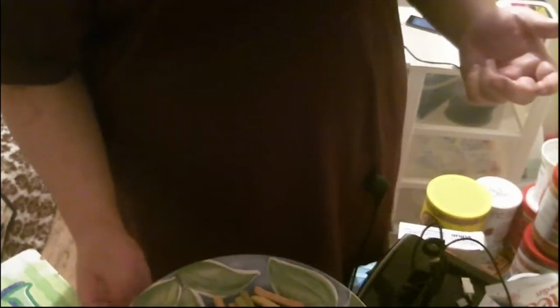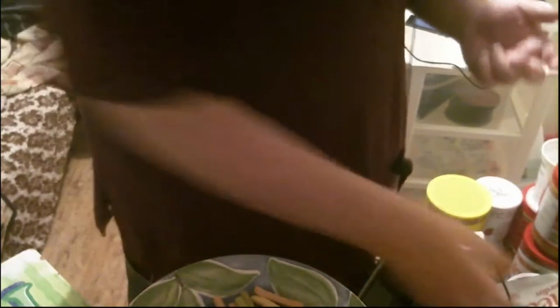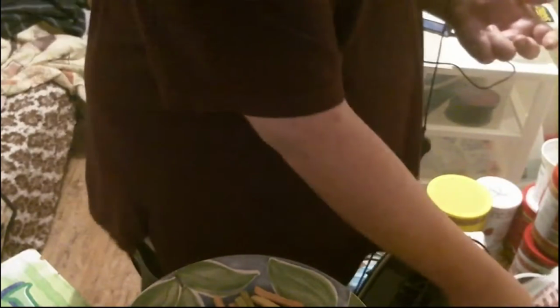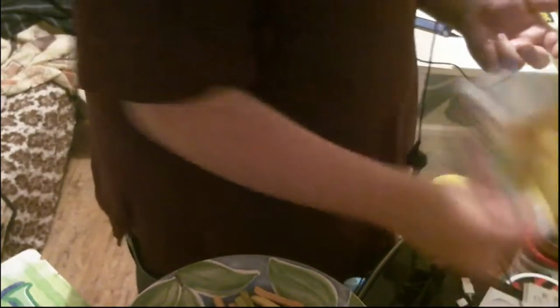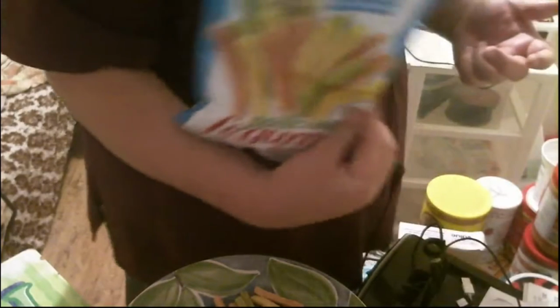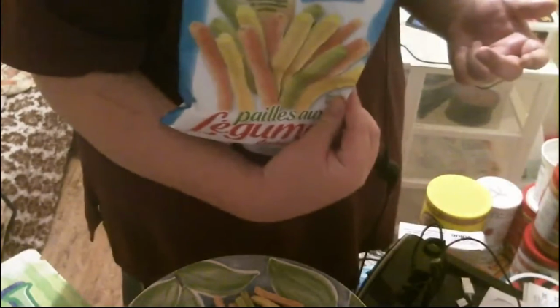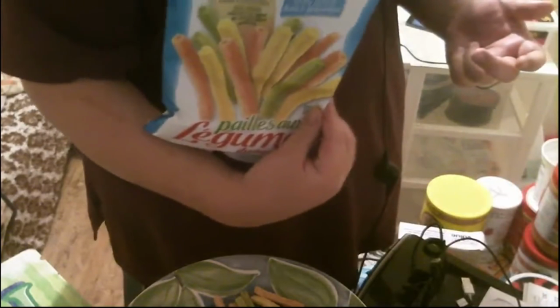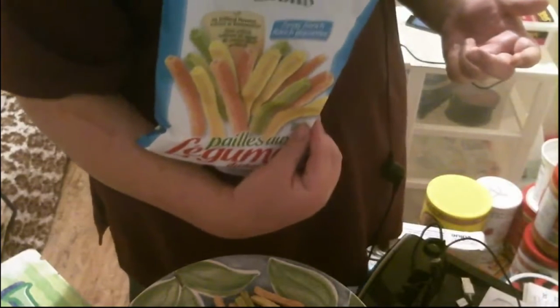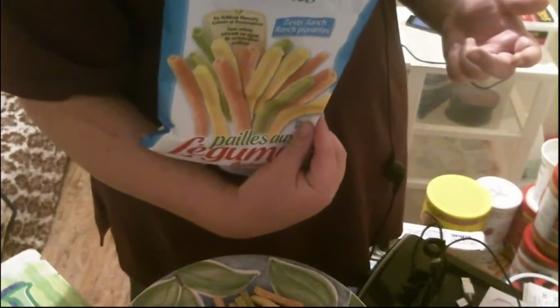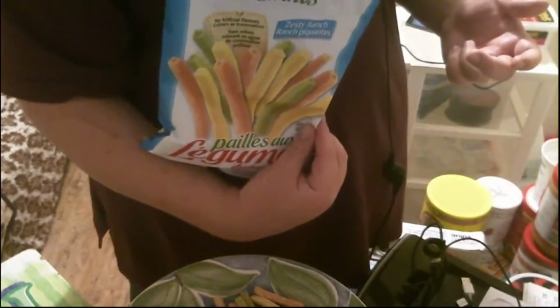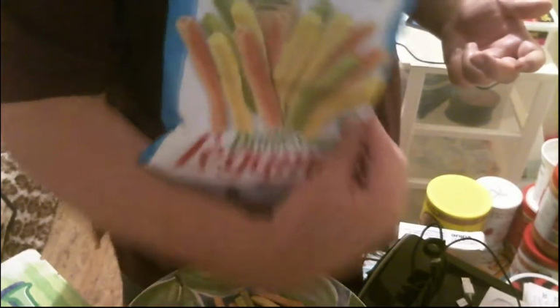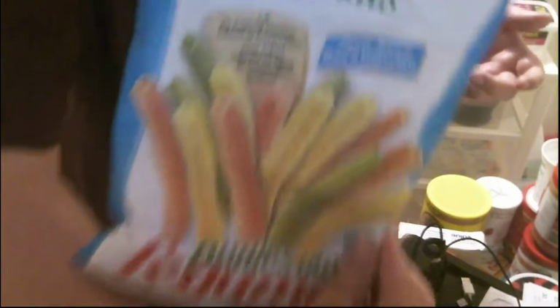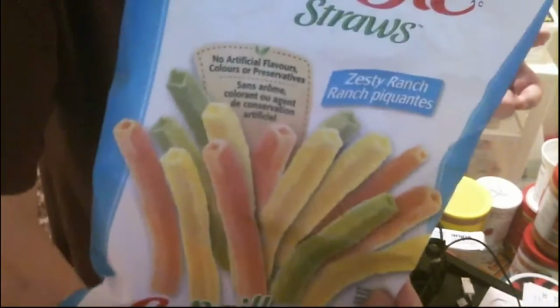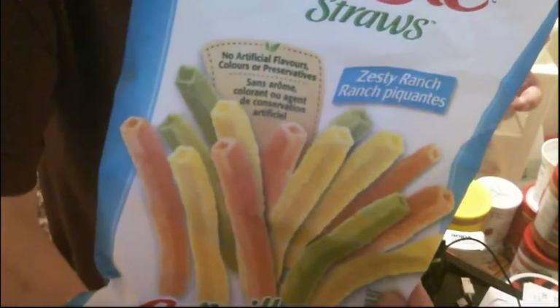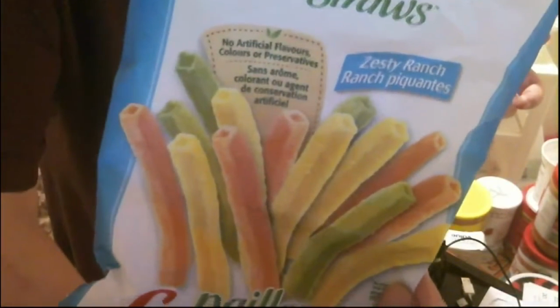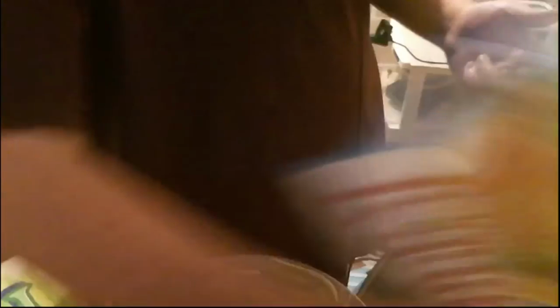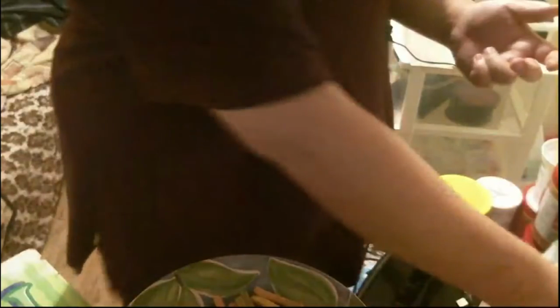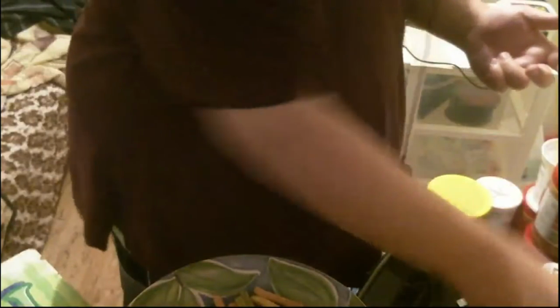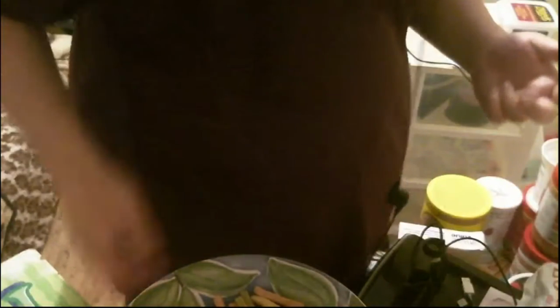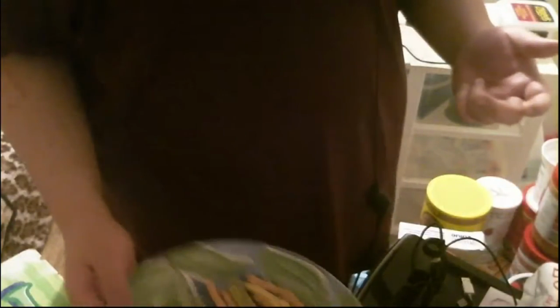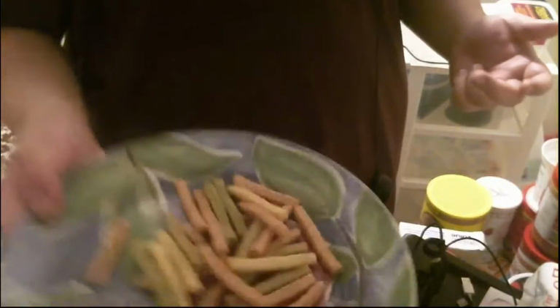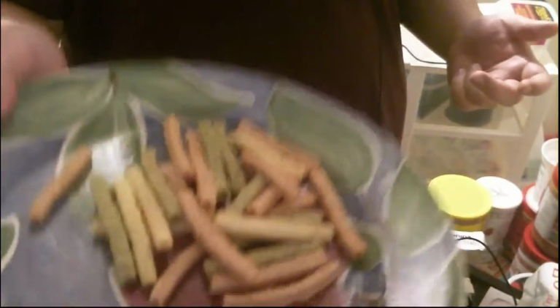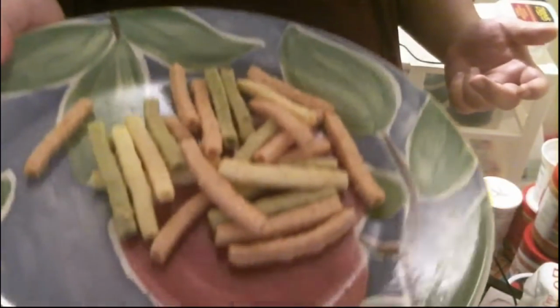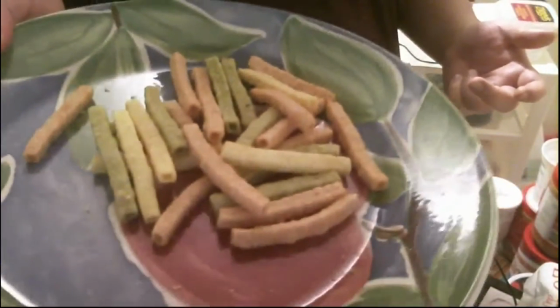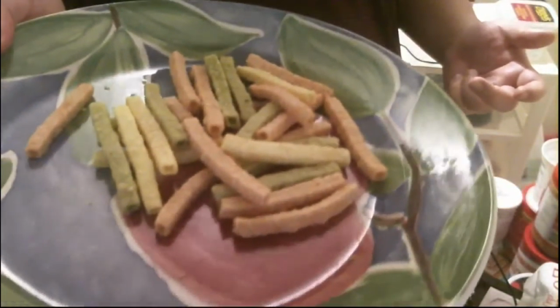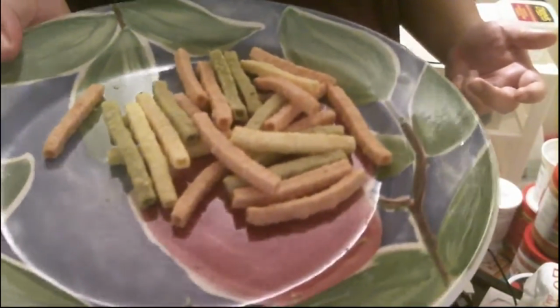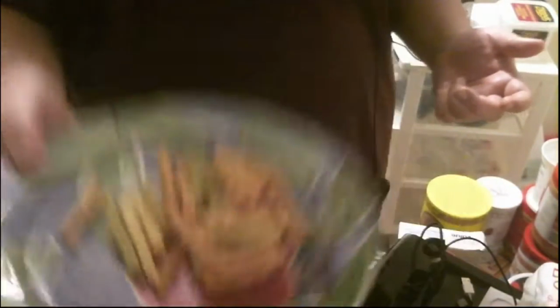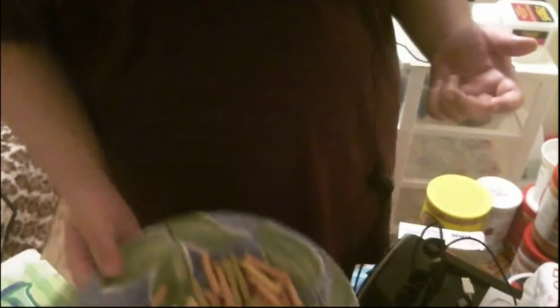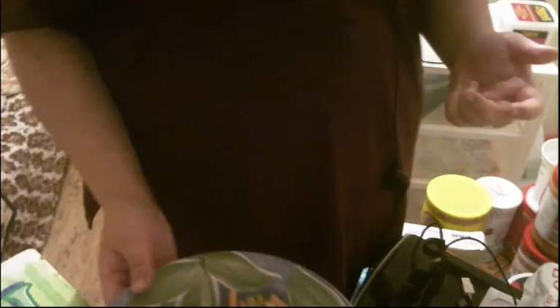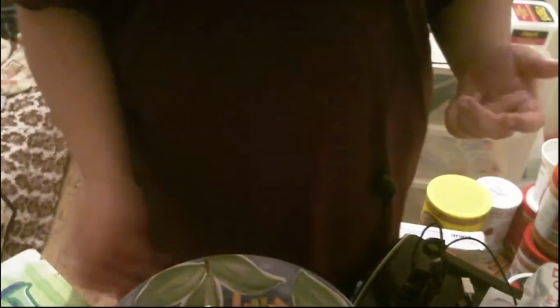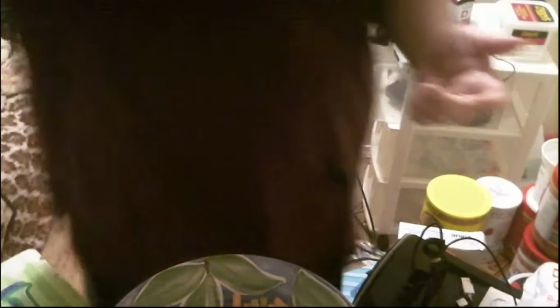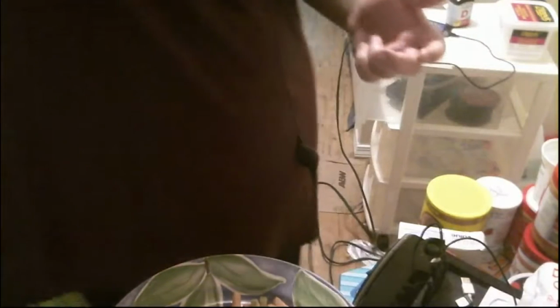Honestly, the way these look doesn't seem that appetizing to me. They come in three different colors. At Walmart they had different flavors and I chose ranch — figured that'd probably be the one I'd like most.